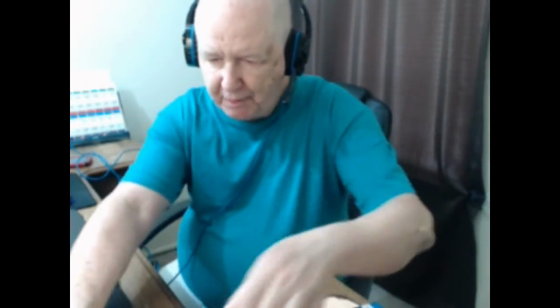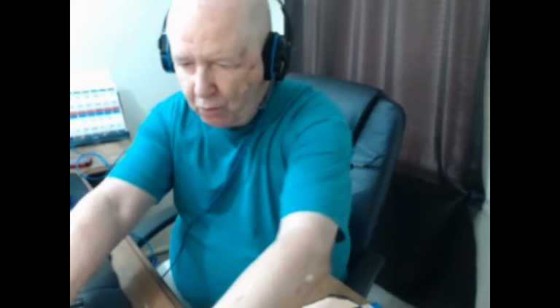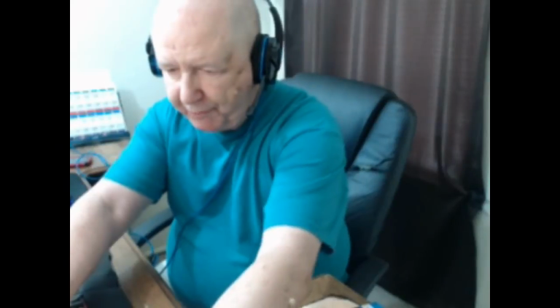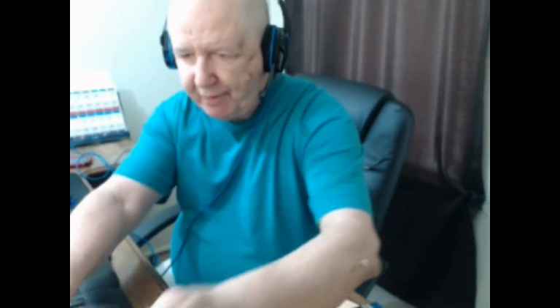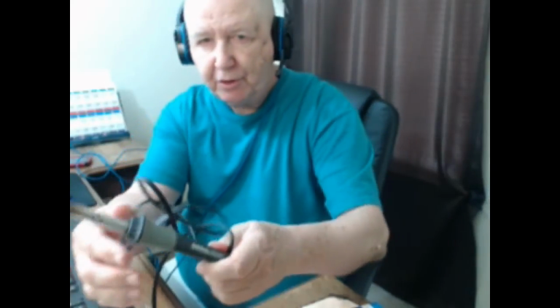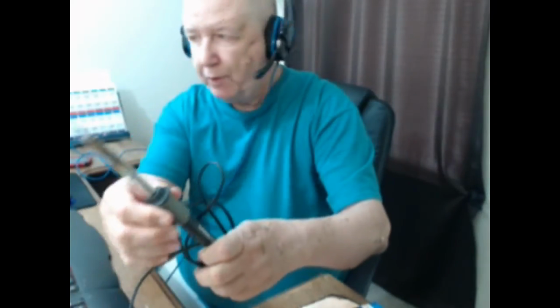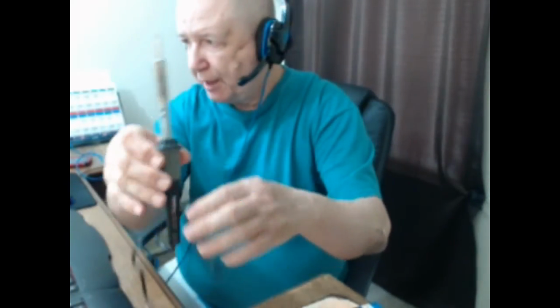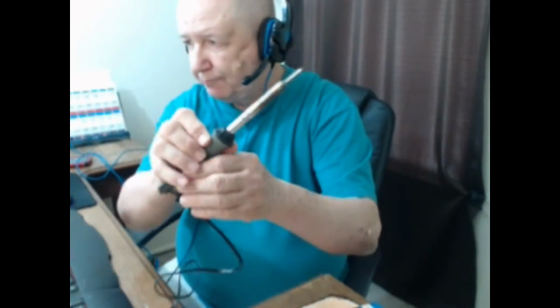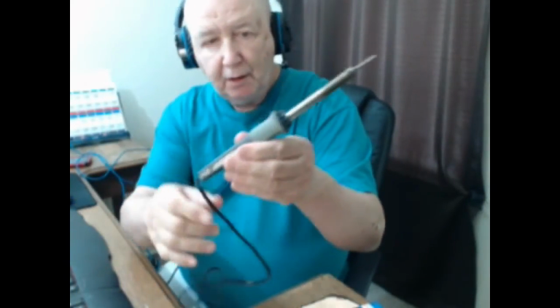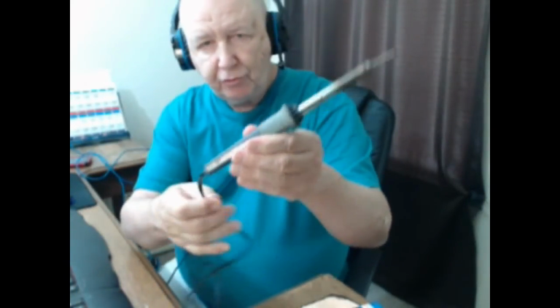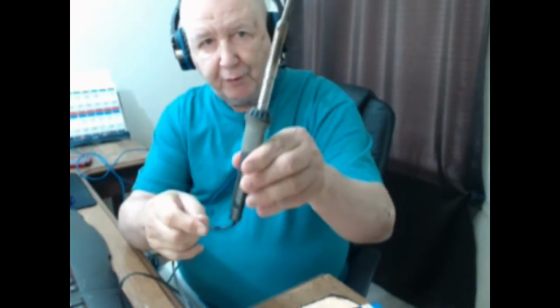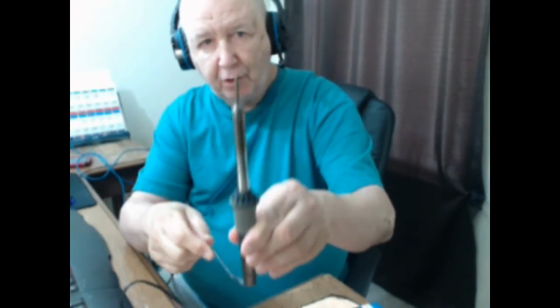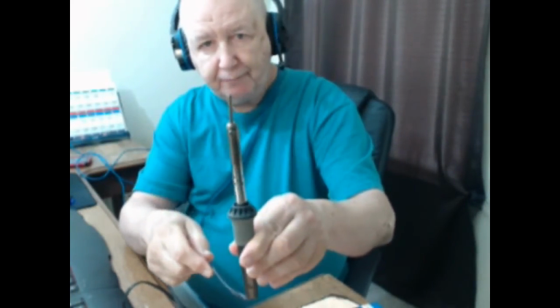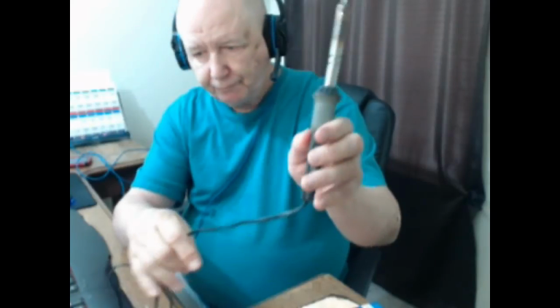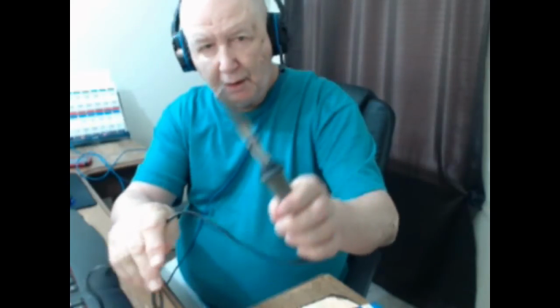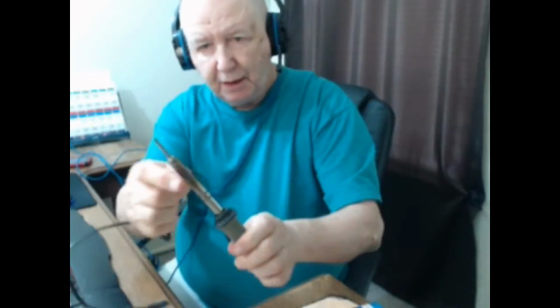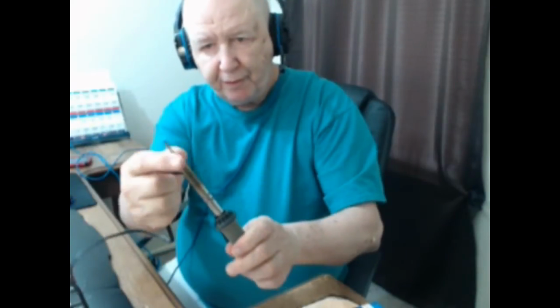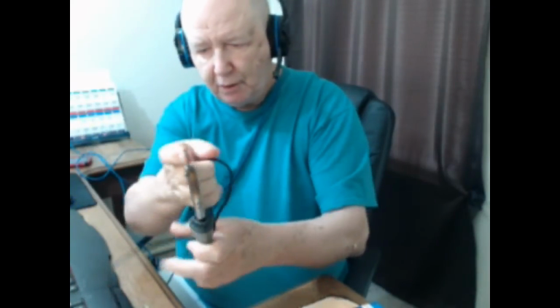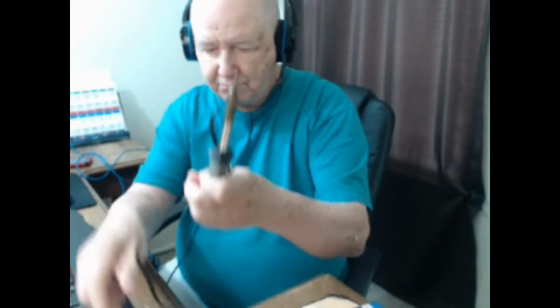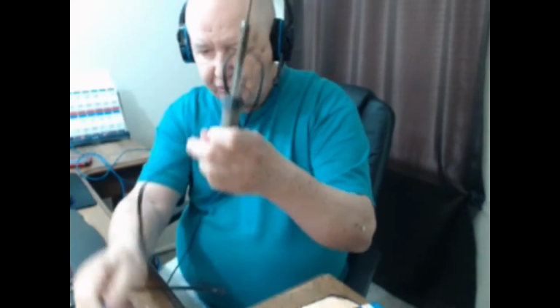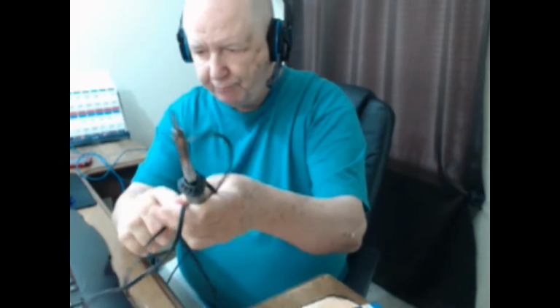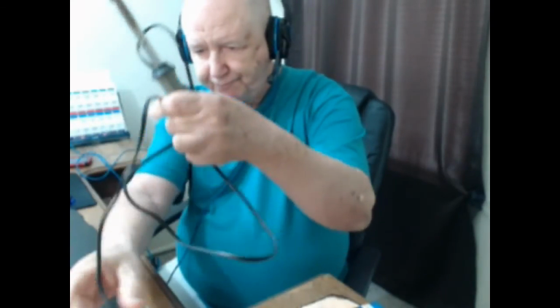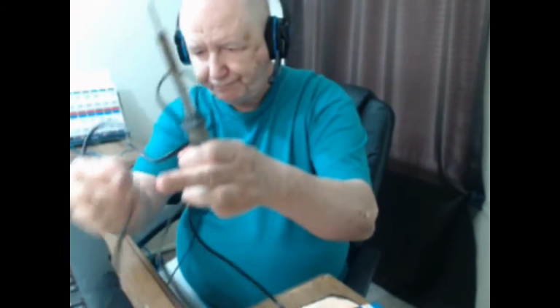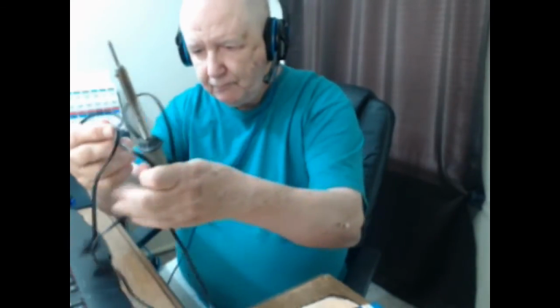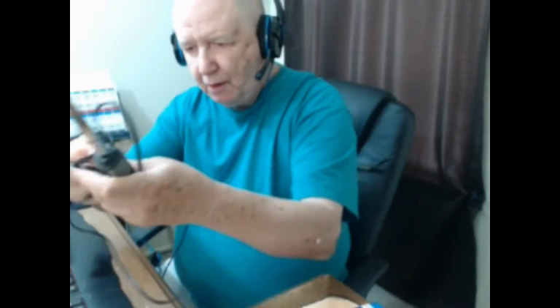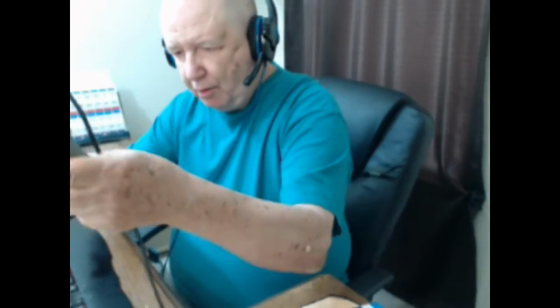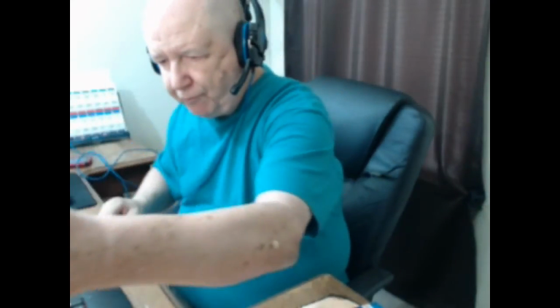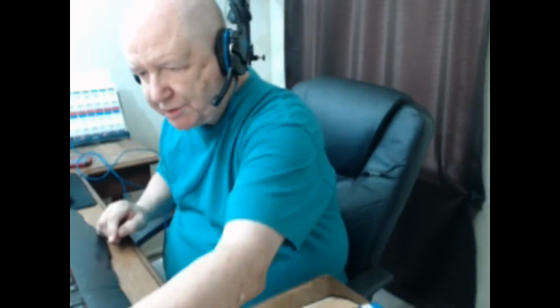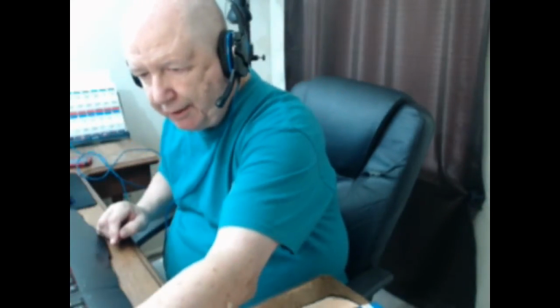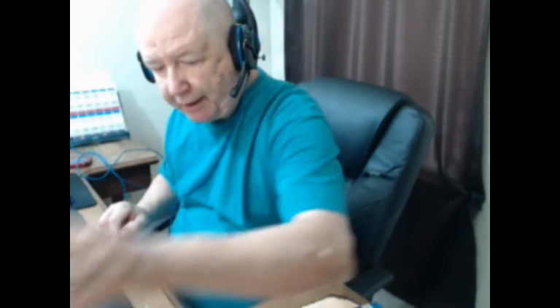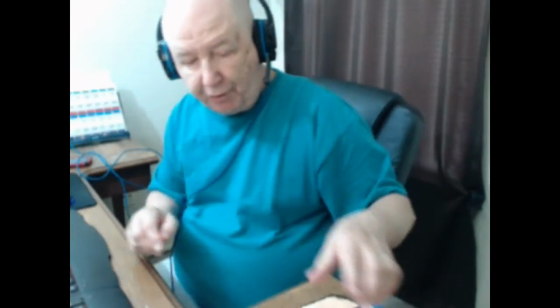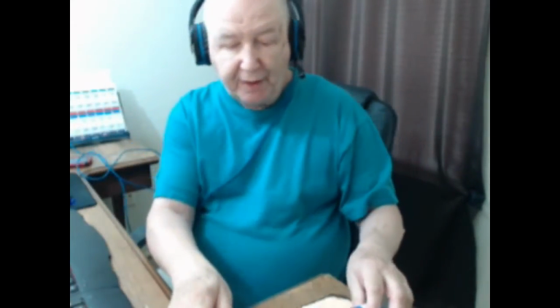Here's my old one that I have had for years — a RadioShack one. This is 30 watts only. It didn't come with any extra tips for soldering, and like I said, it's only 30 watts.